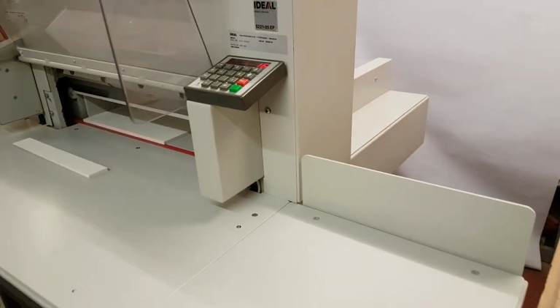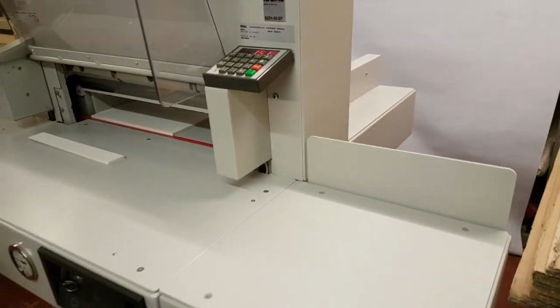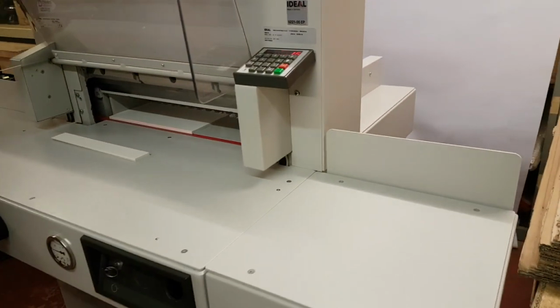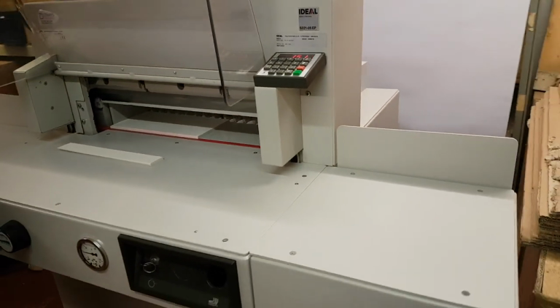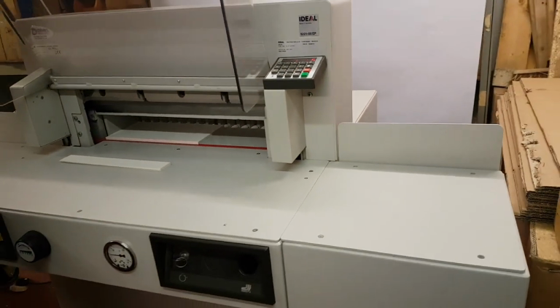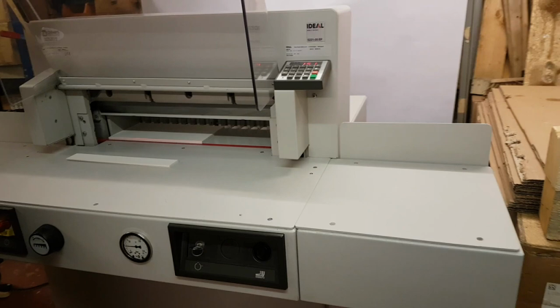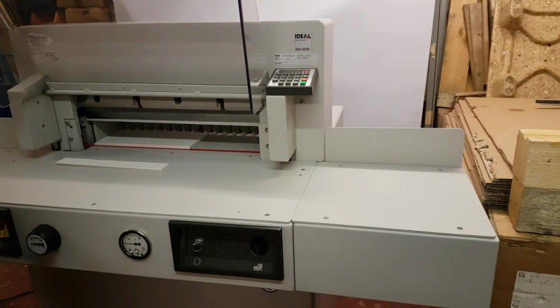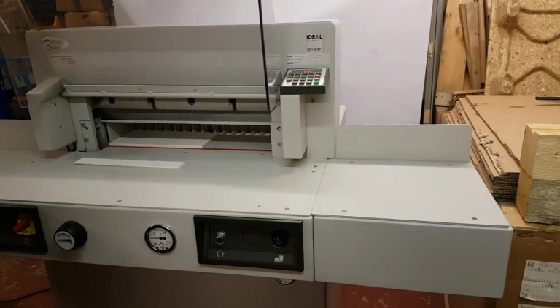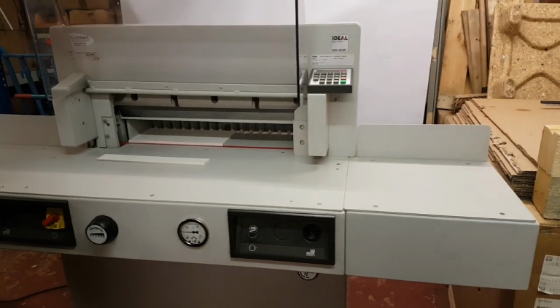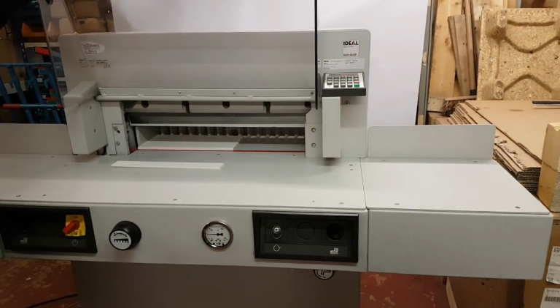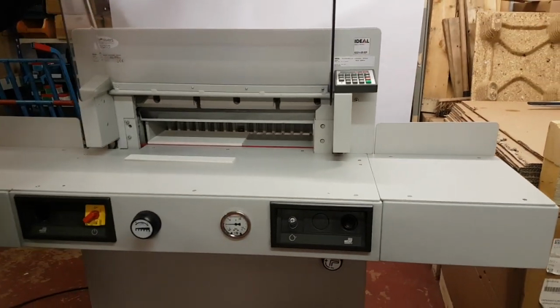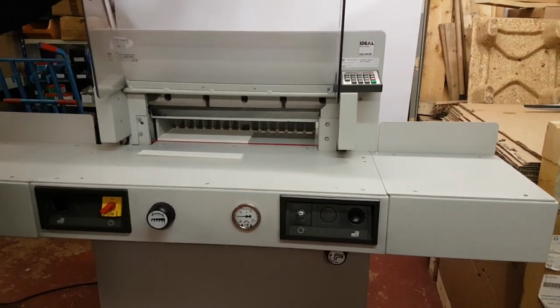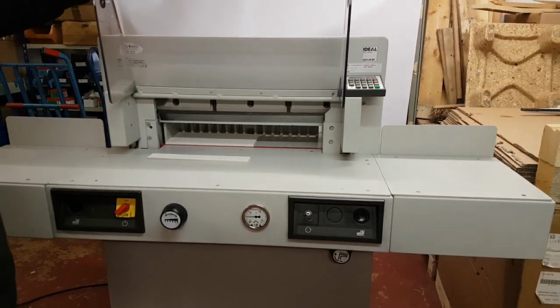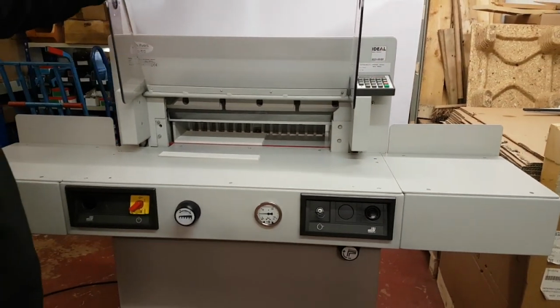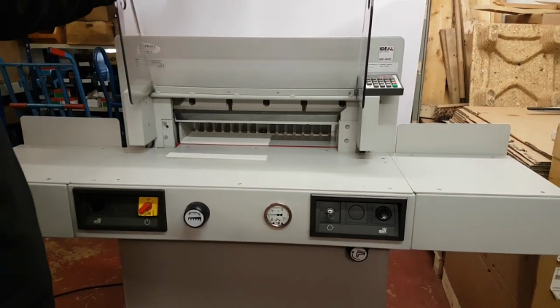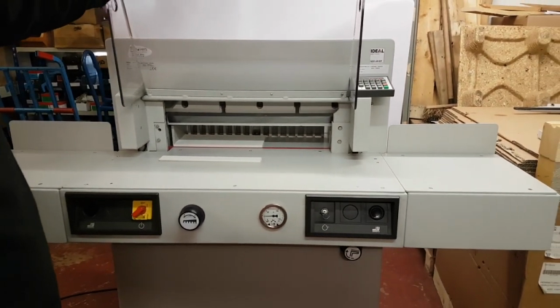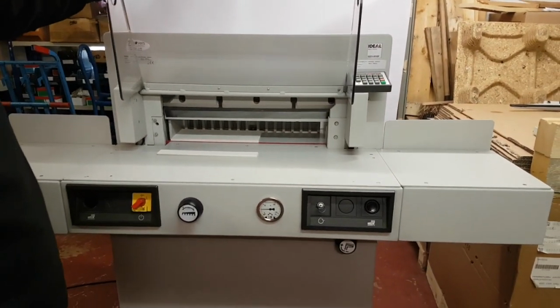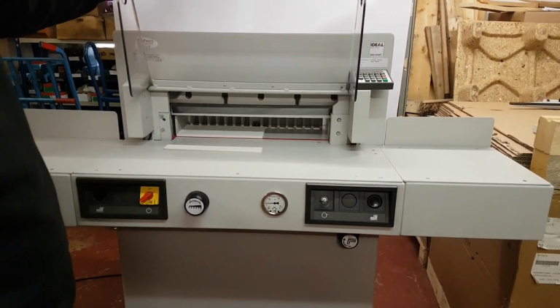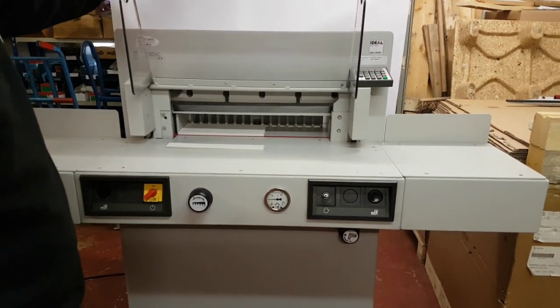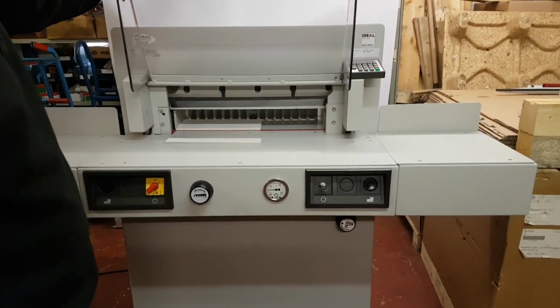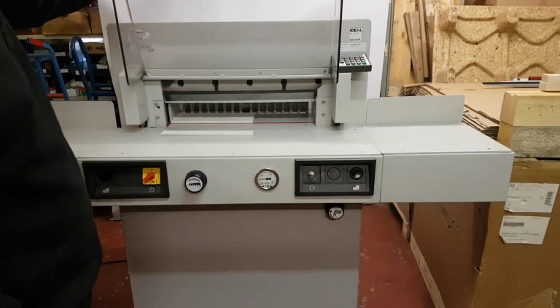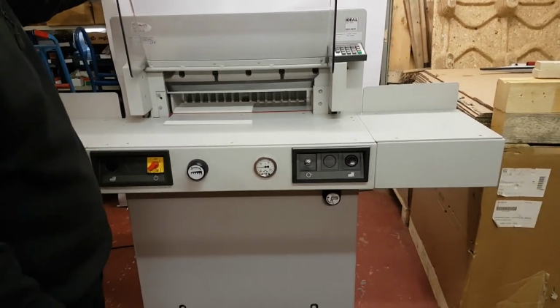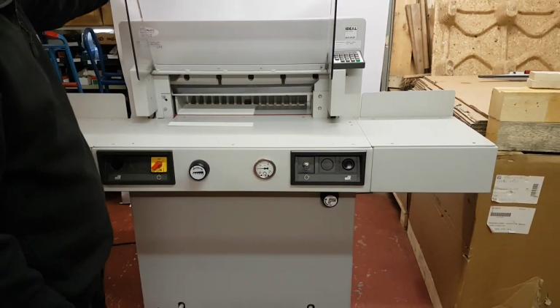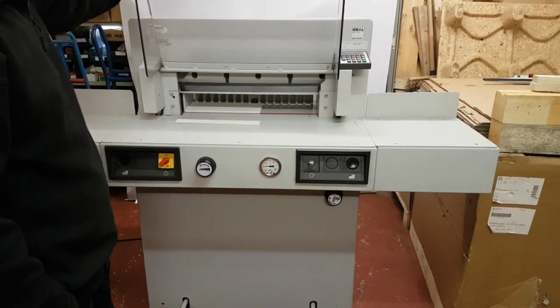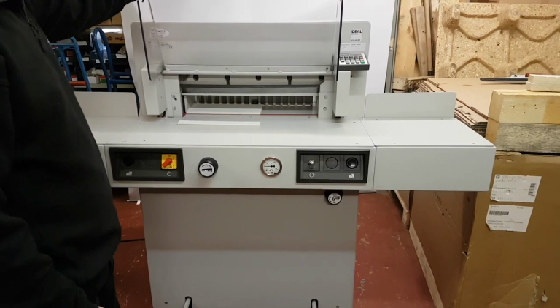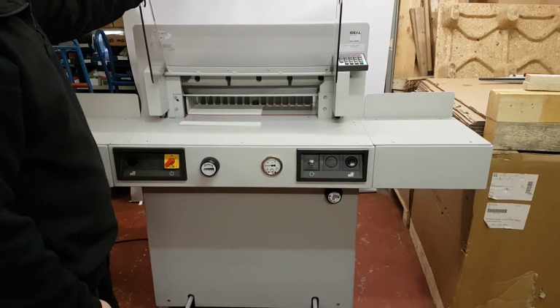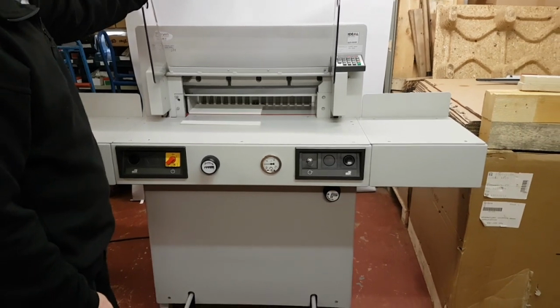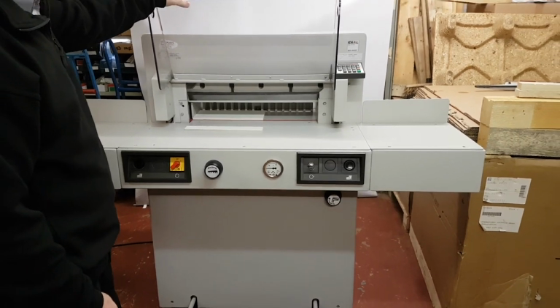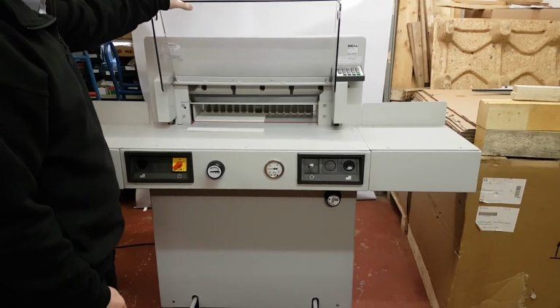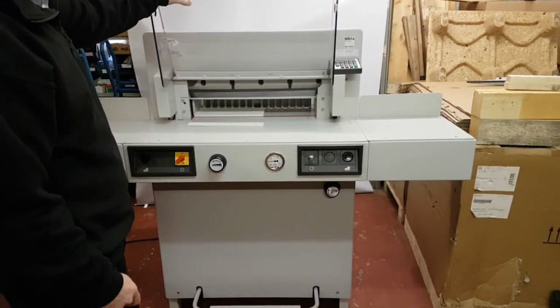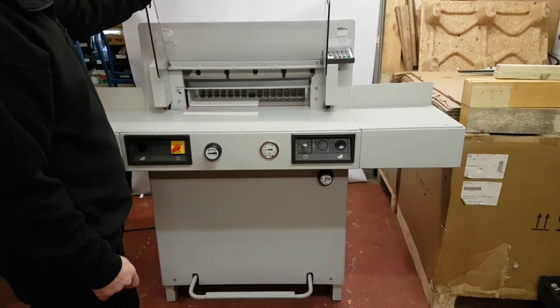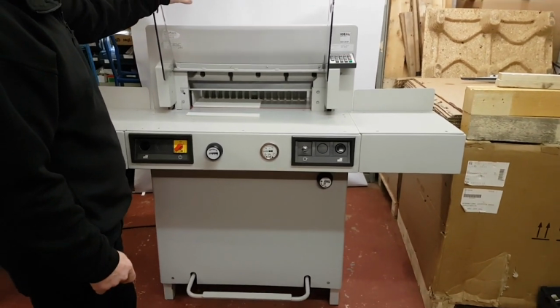If you have any questions about guillotining in general, or any of our used pre-owned or new guillotines, please do give us a ring.